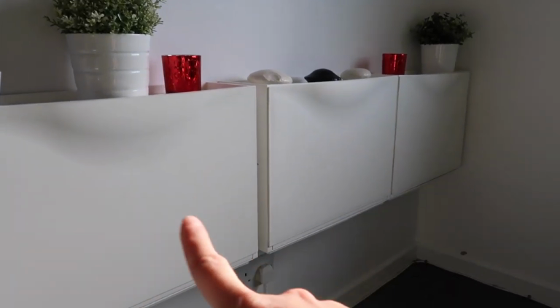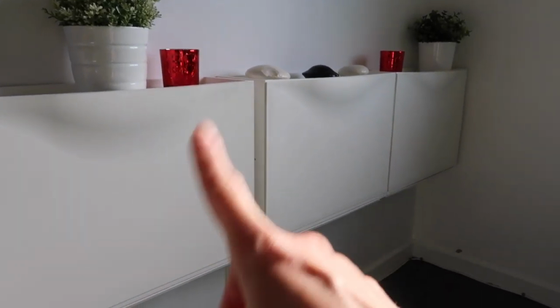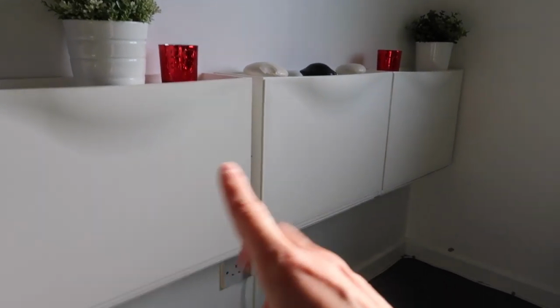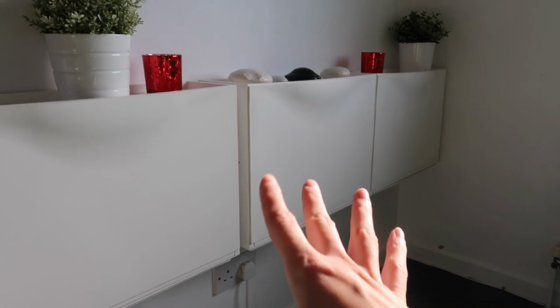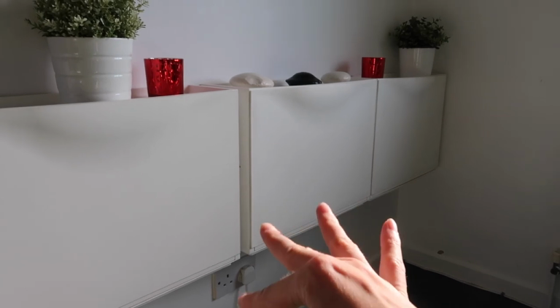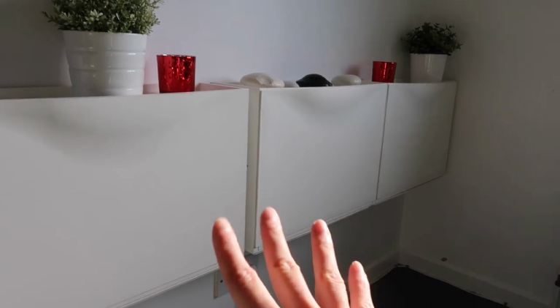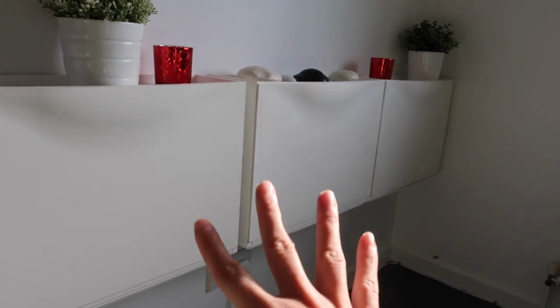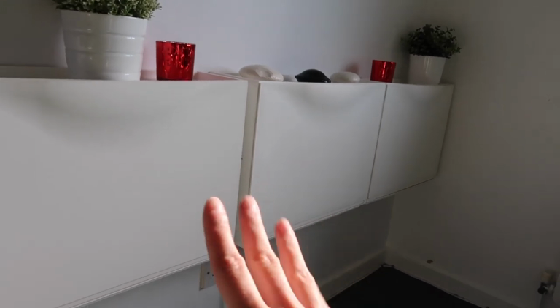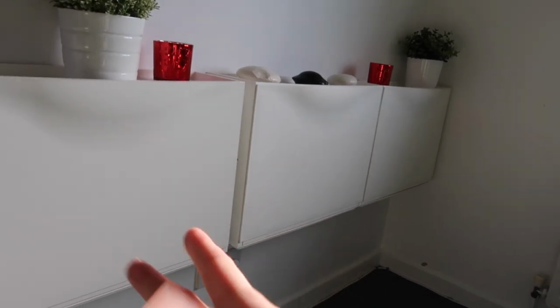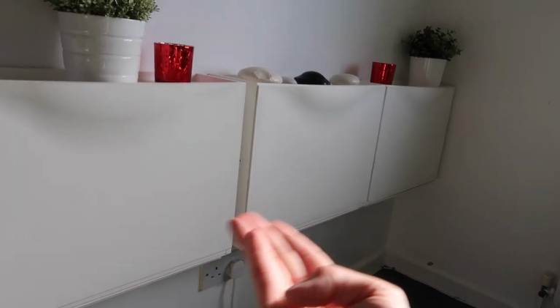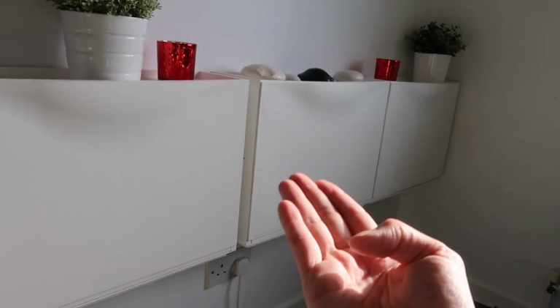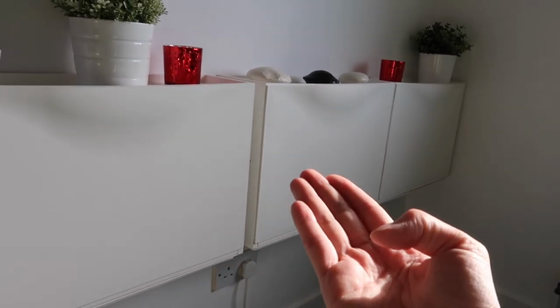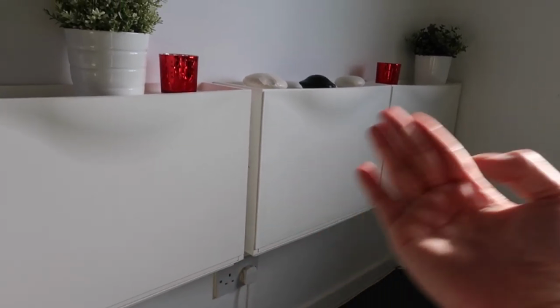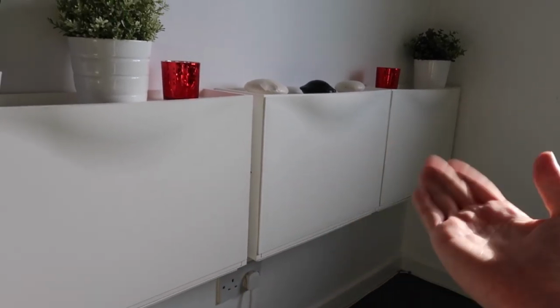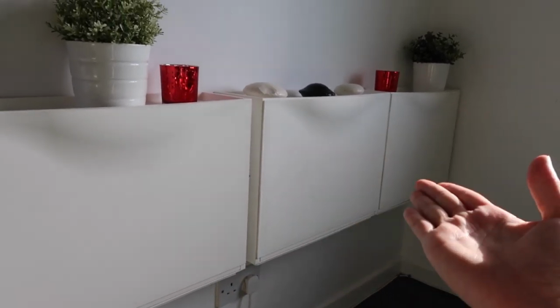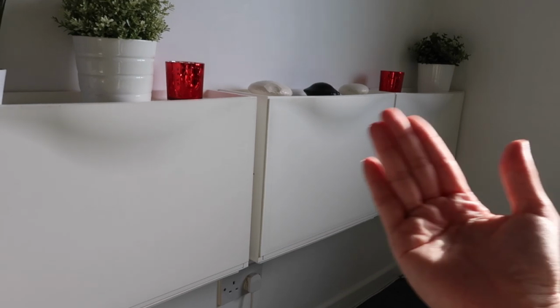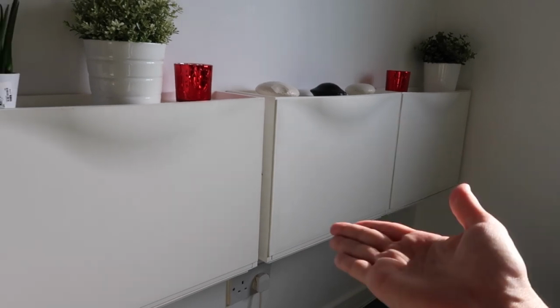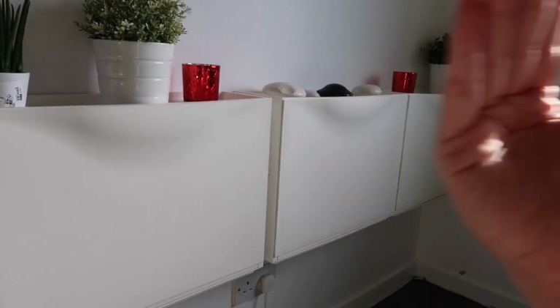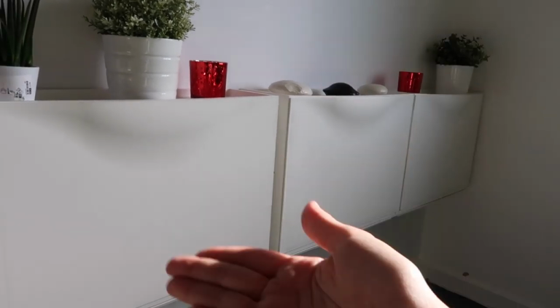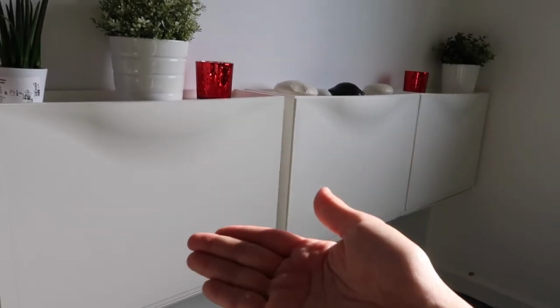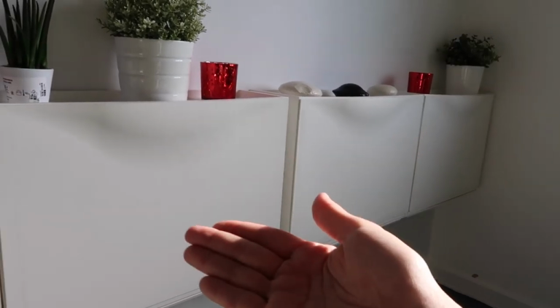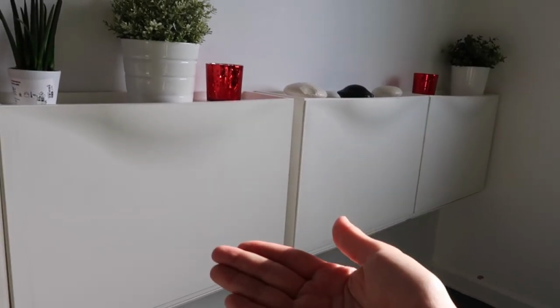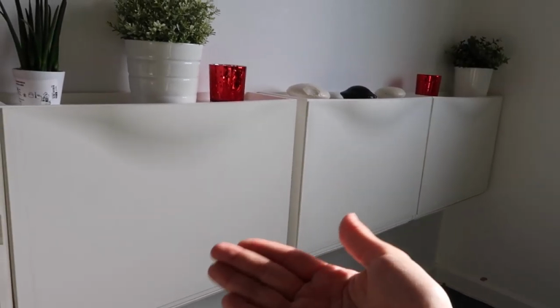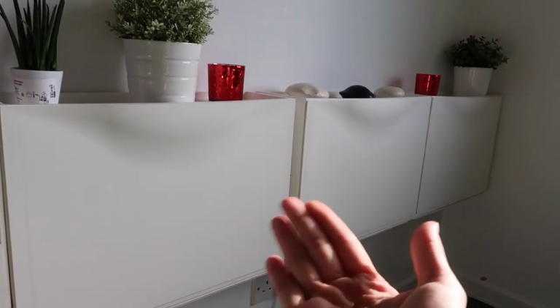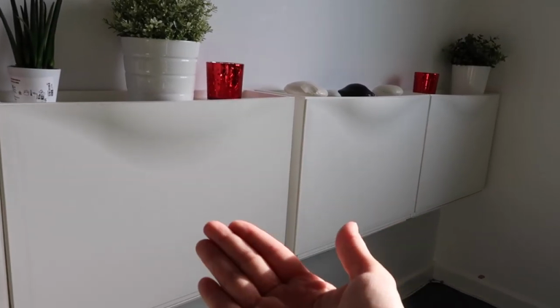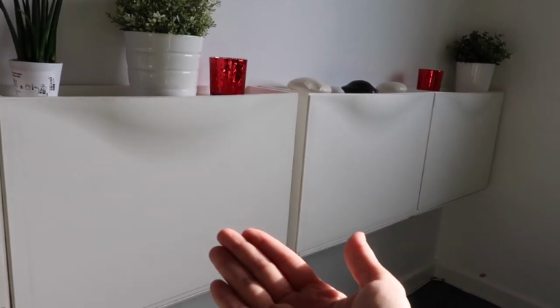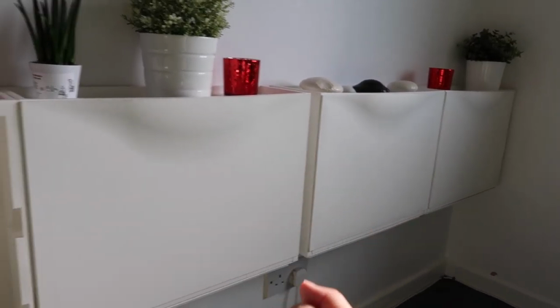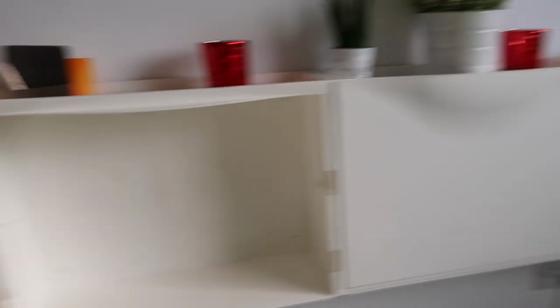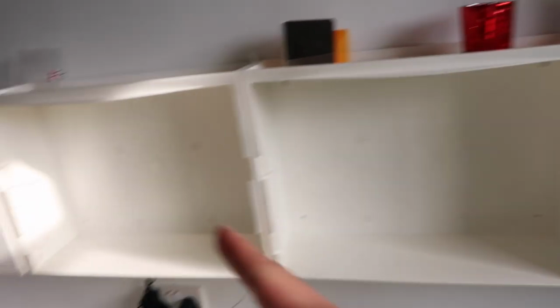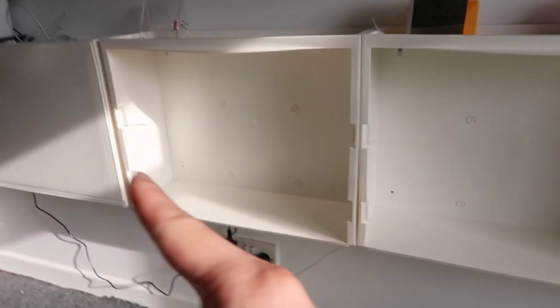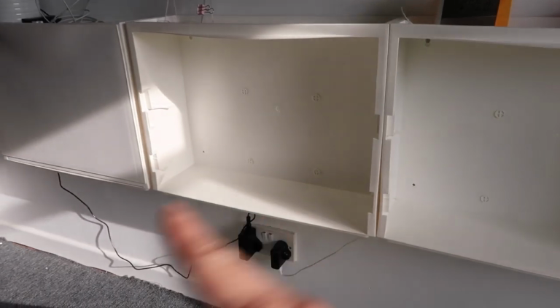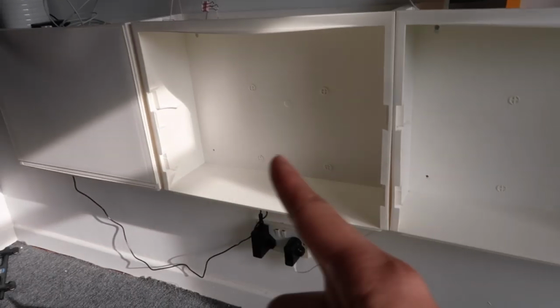Here are the drawers we got — they're from Ikea. Most of it is just for storing shoes, but I figured it would be really cool to have socks and underwear in here, along with a cover for our bed and then my own ones.